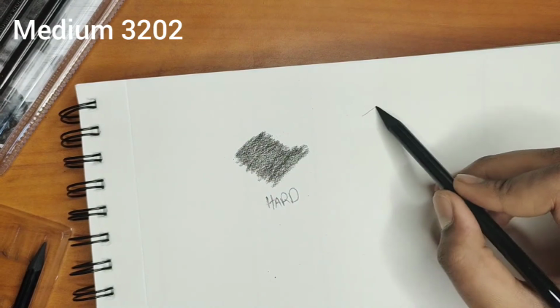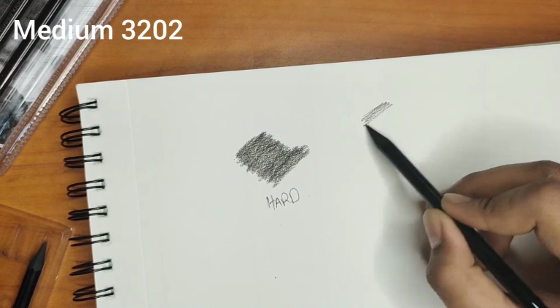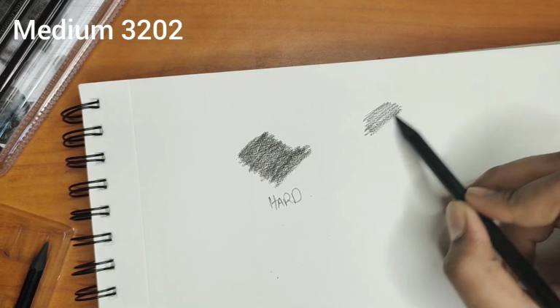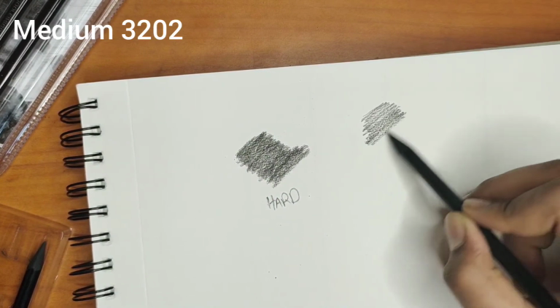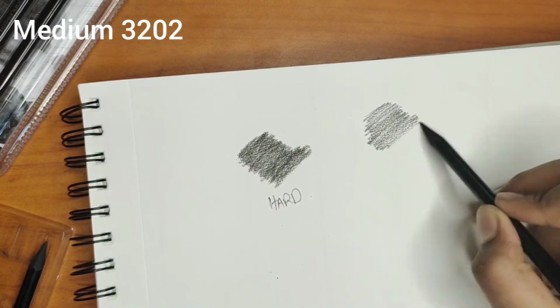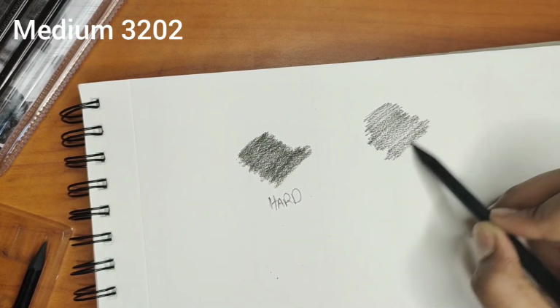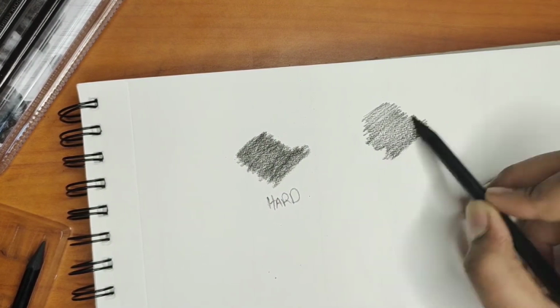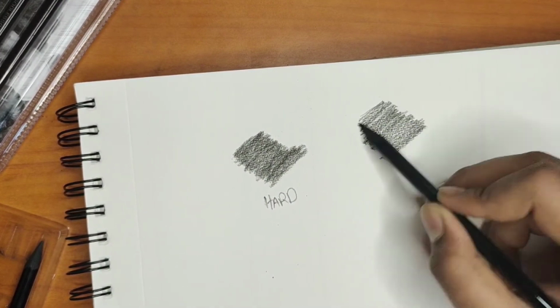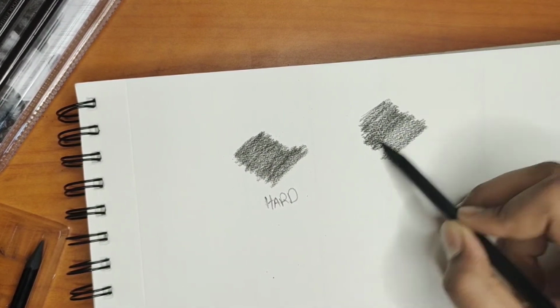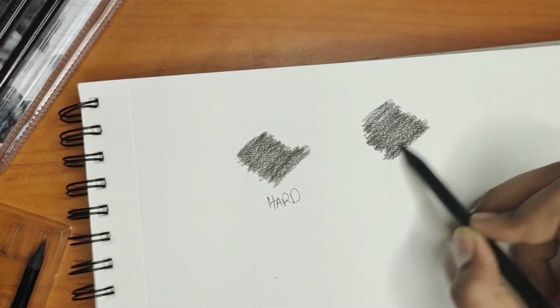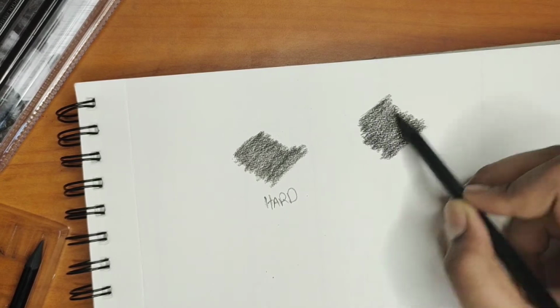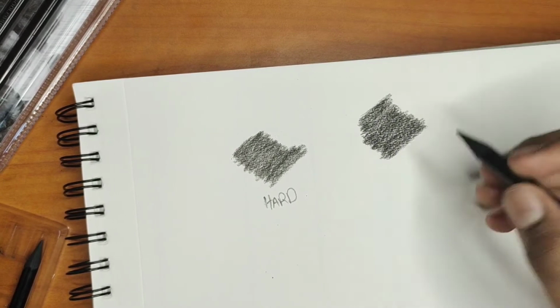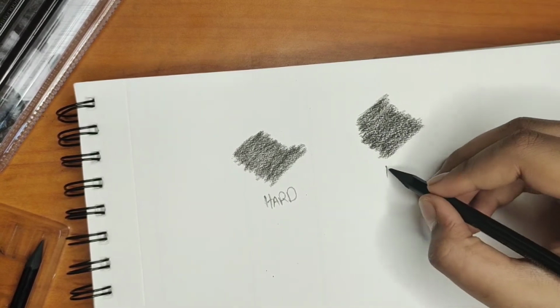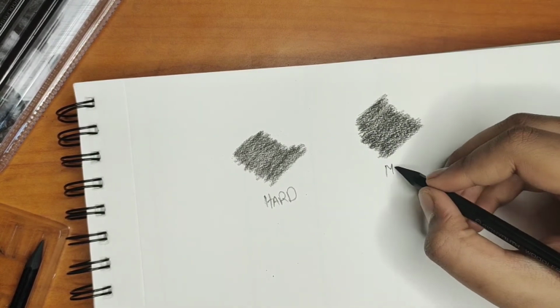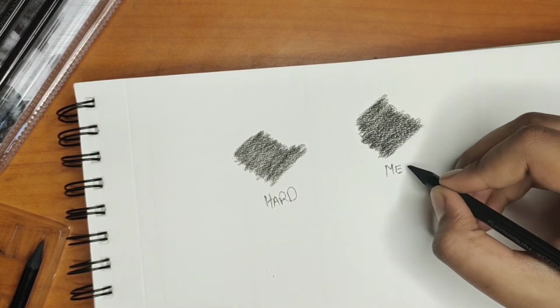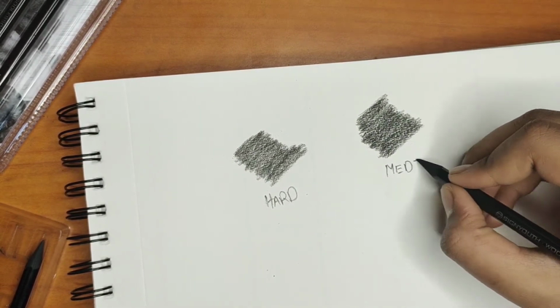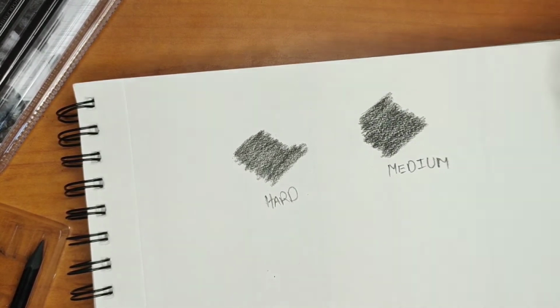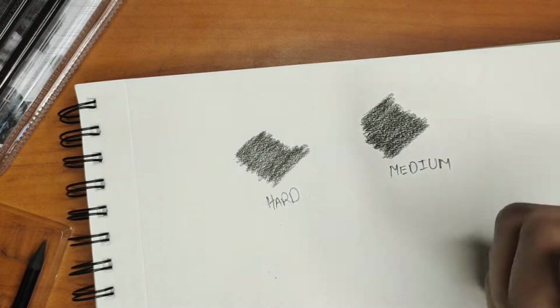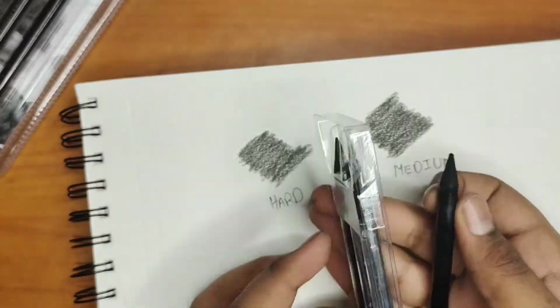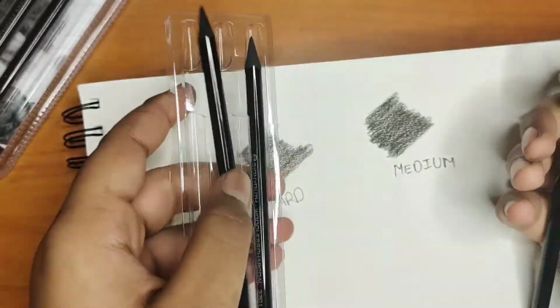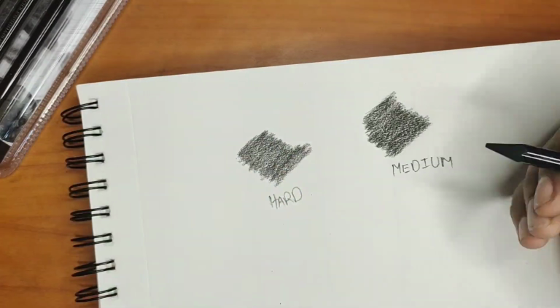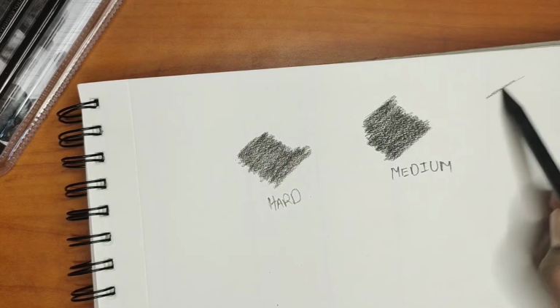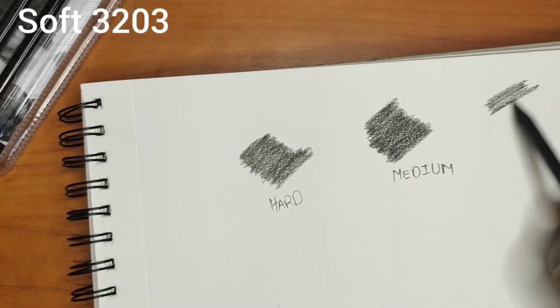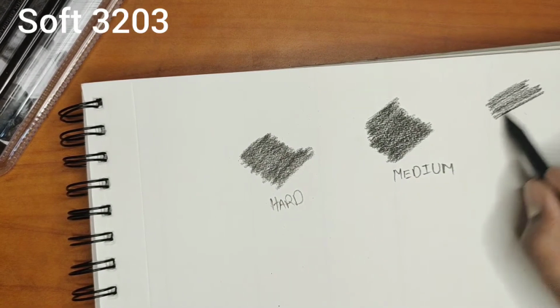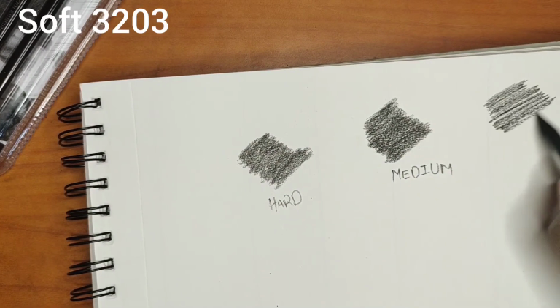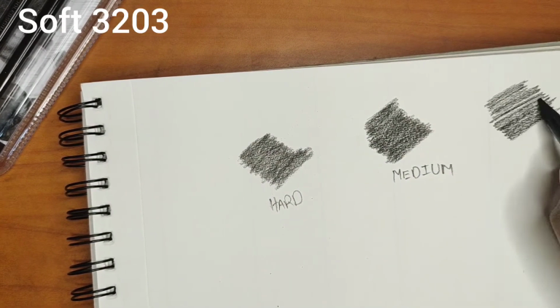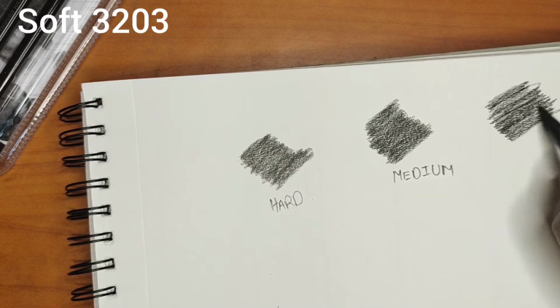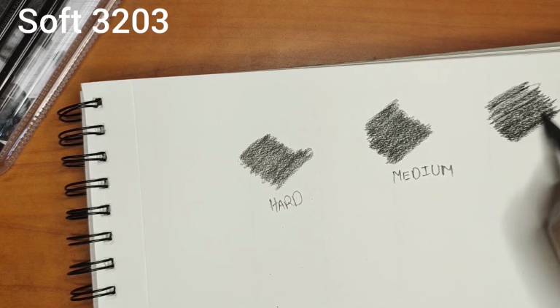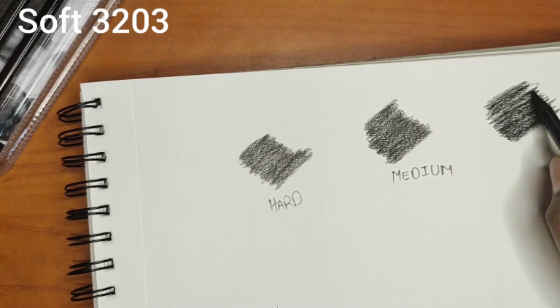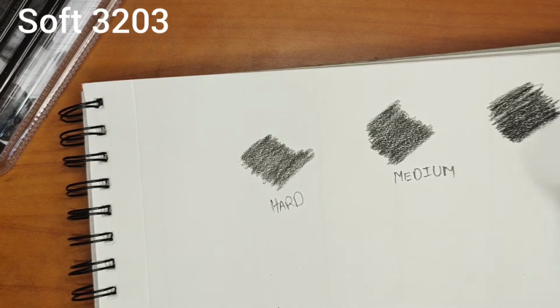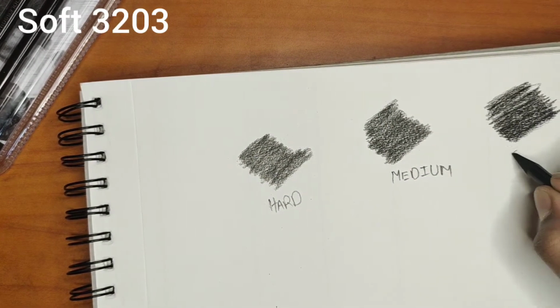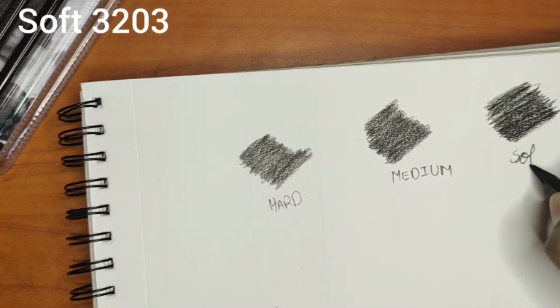This is medium 3202. We can use this pencil in shadow areas. This is soft 3203. We can use this pencil in darker areas.